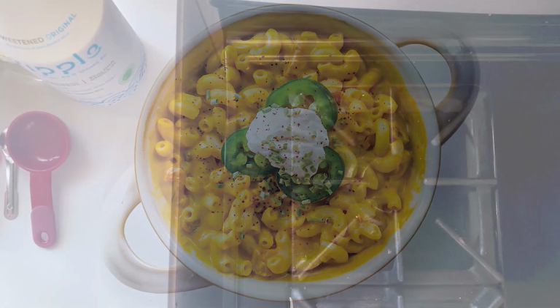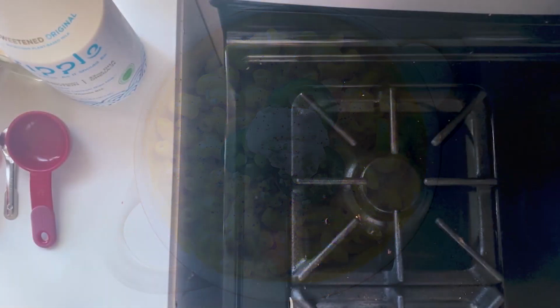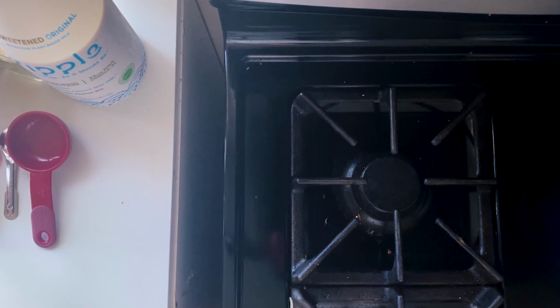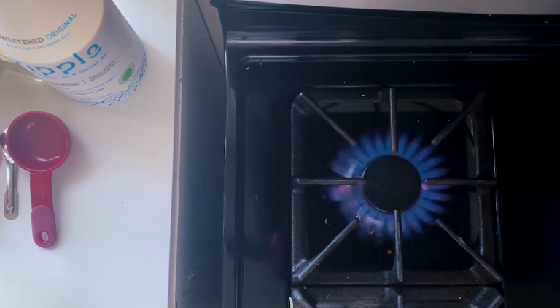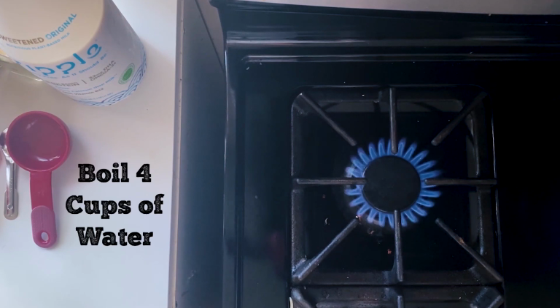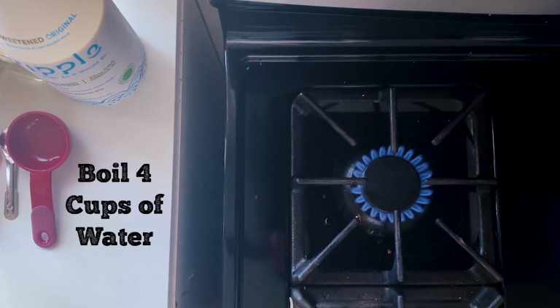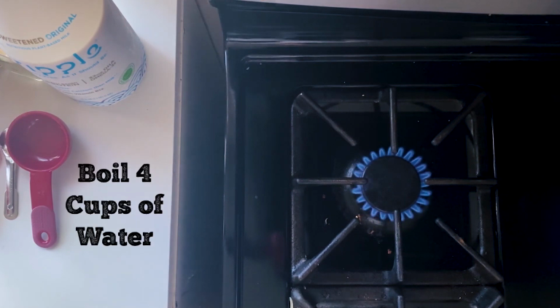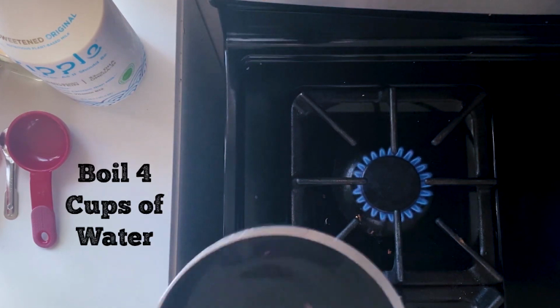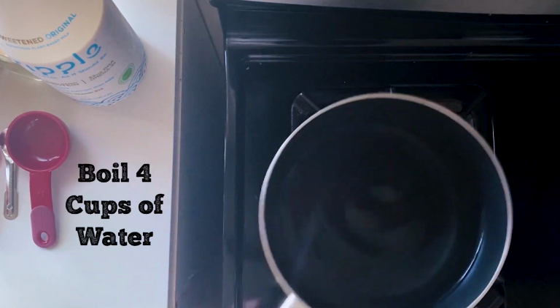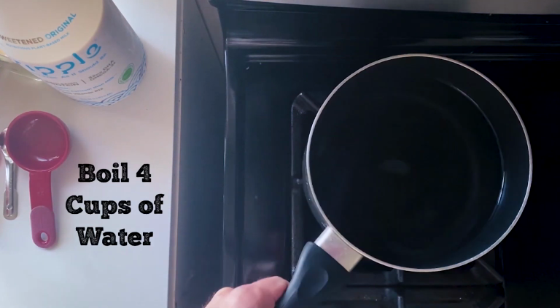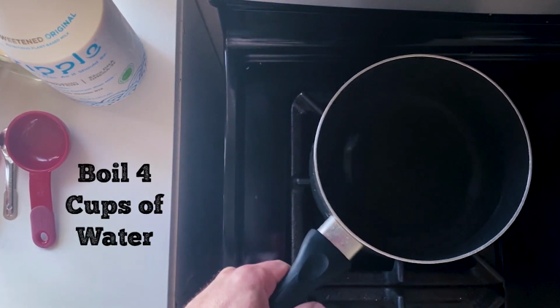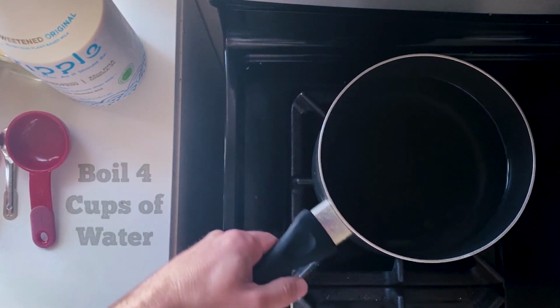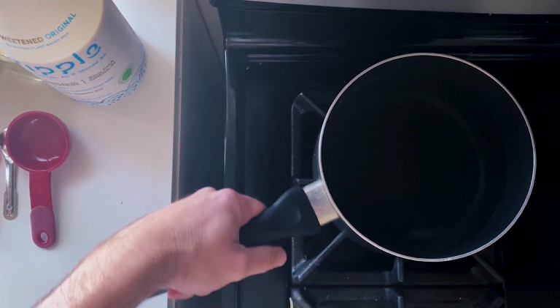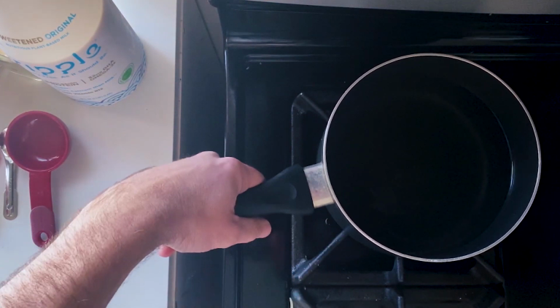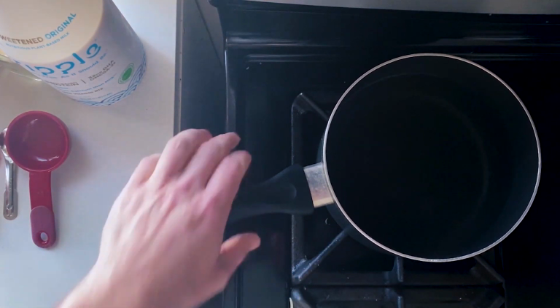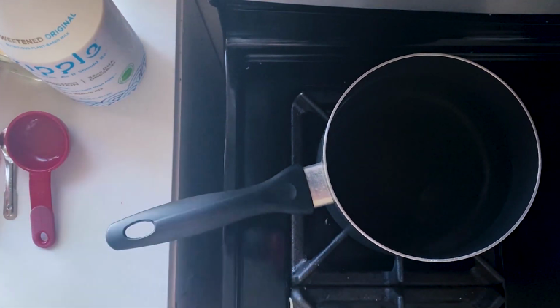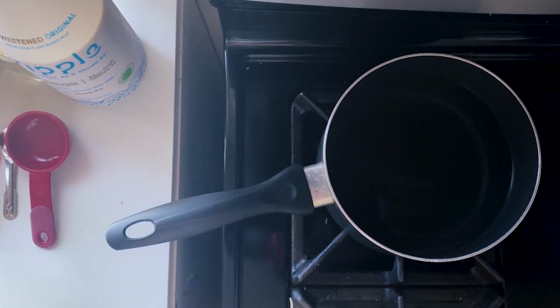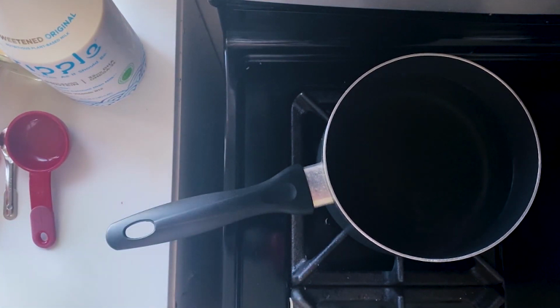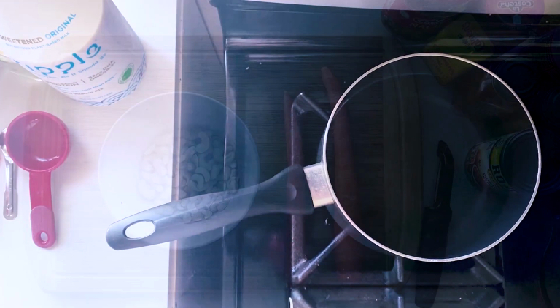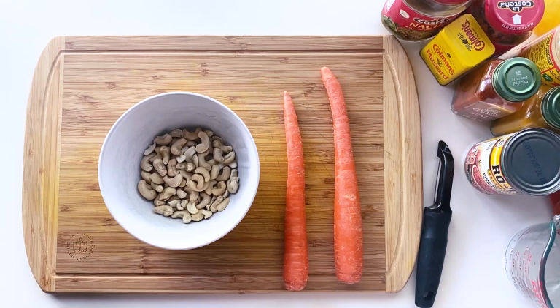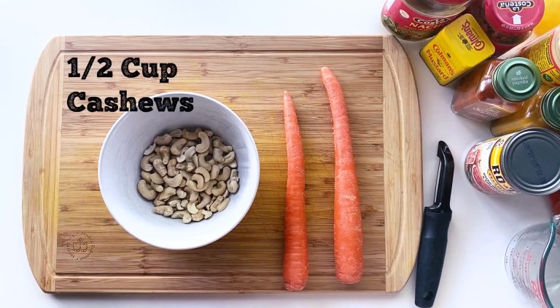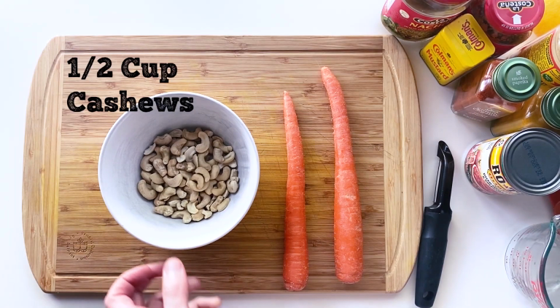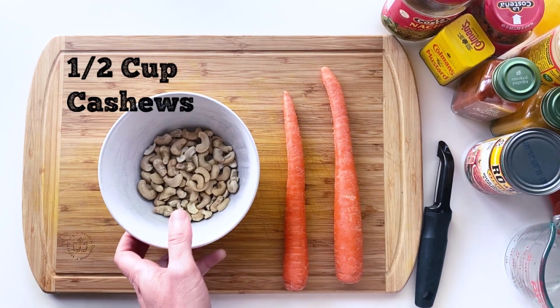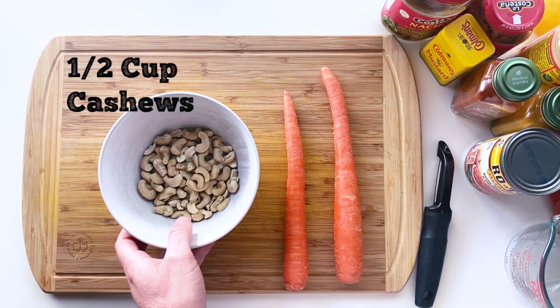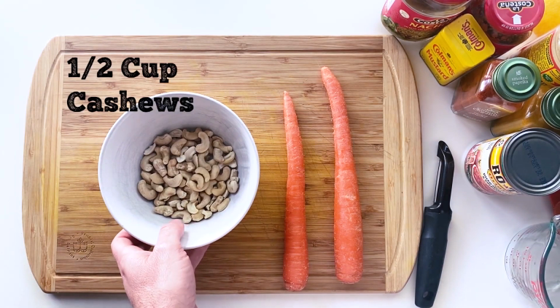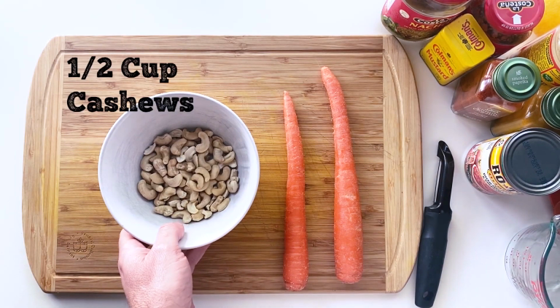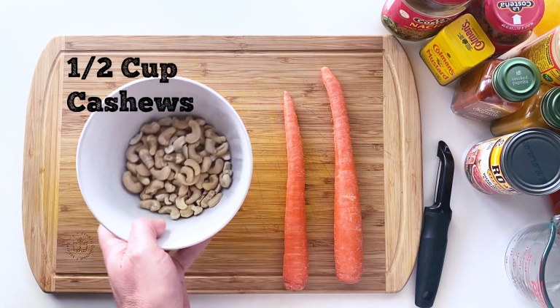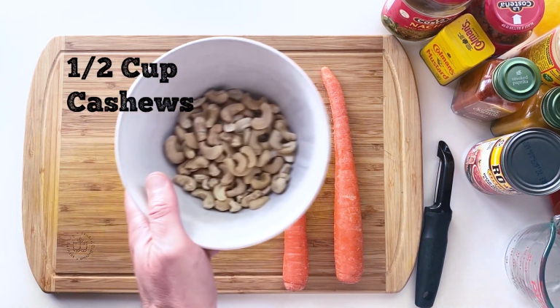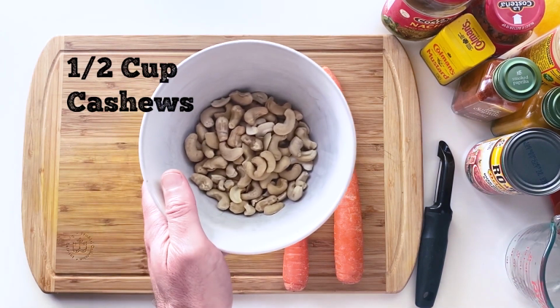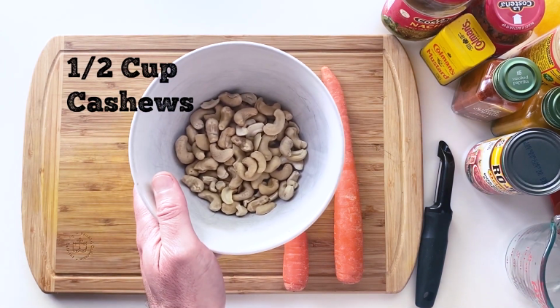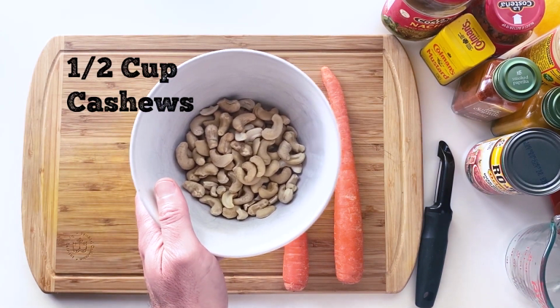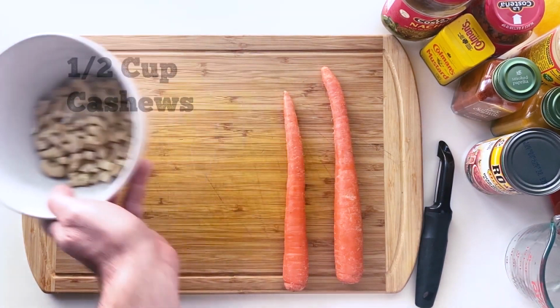The first thing we're going to do is get four cups of water on the stovetop and get it boiling. And in the meantime, we've got half a cup of cashews, and we'll just set those aside for now.